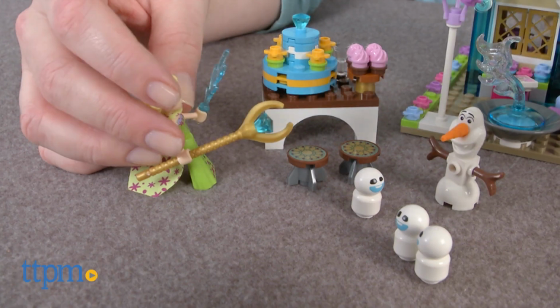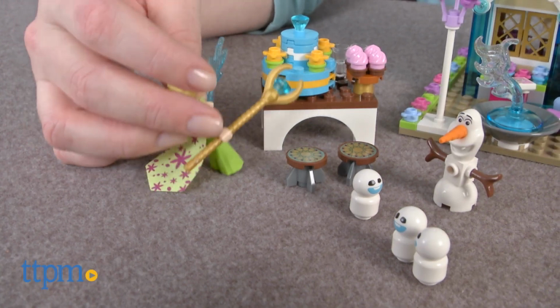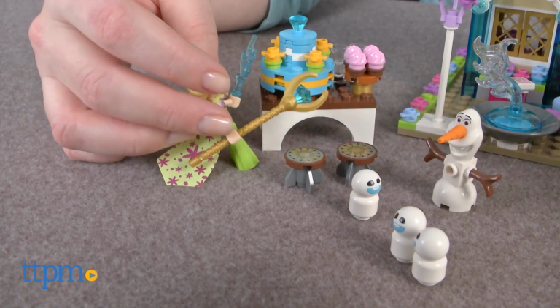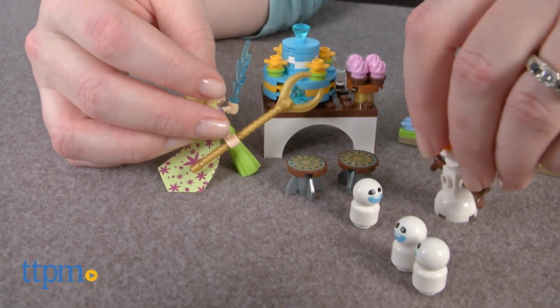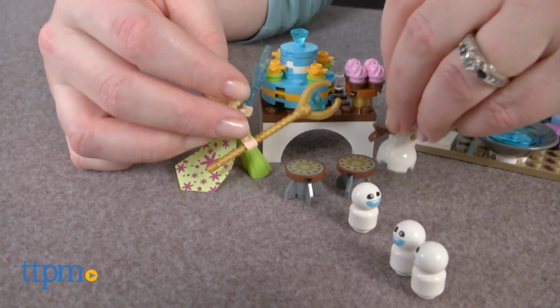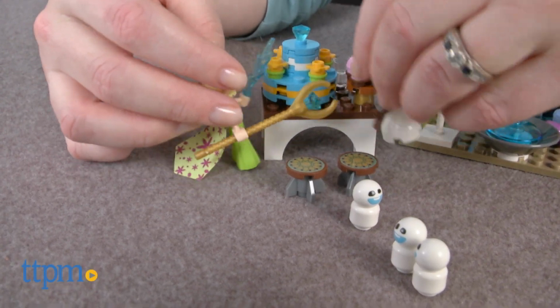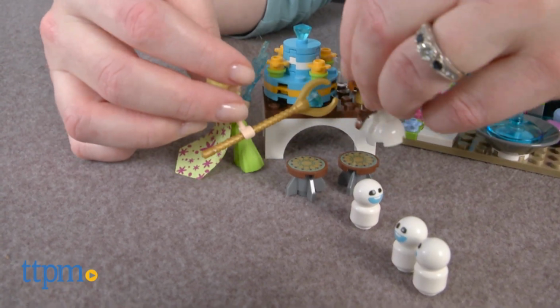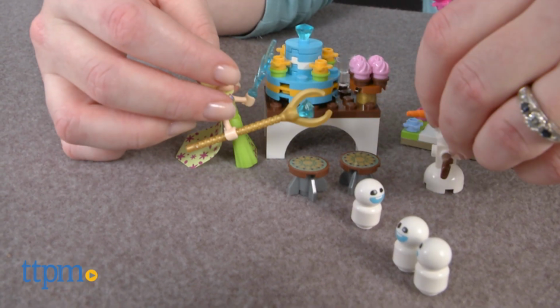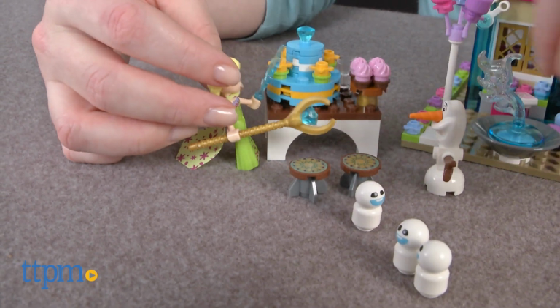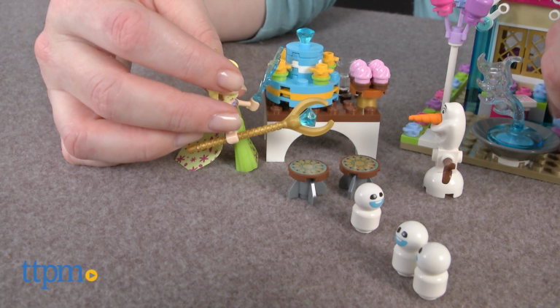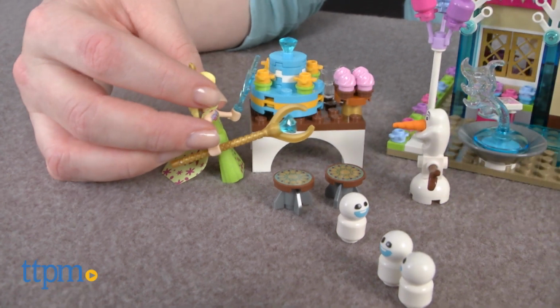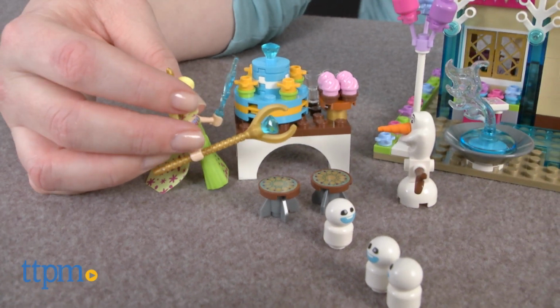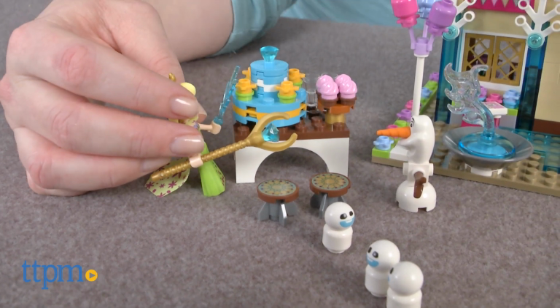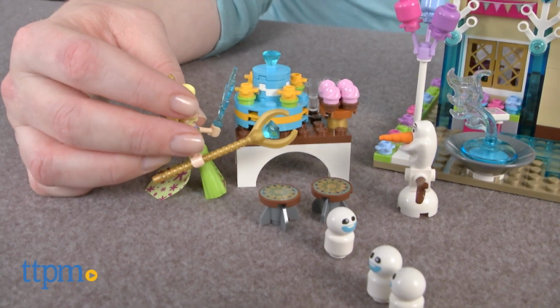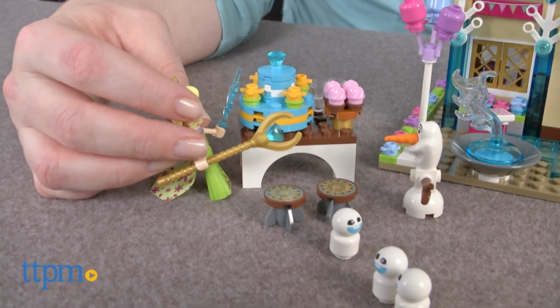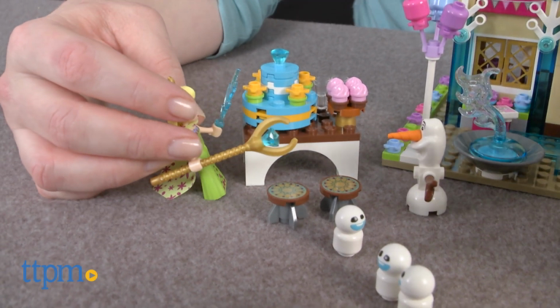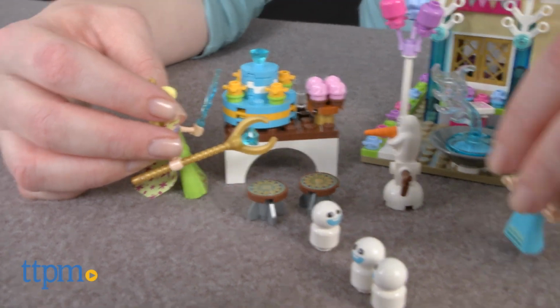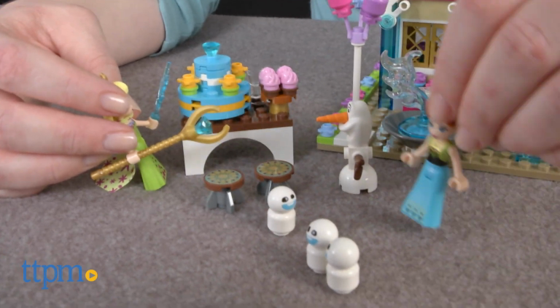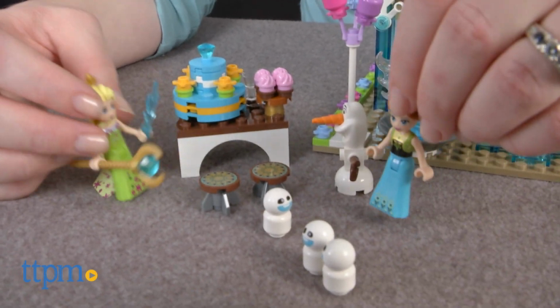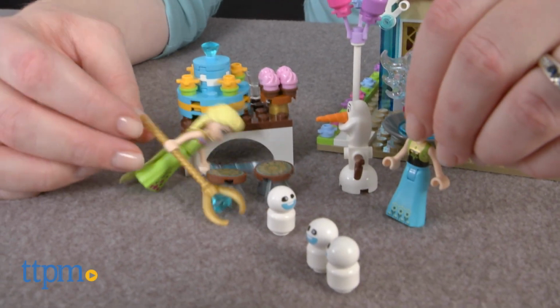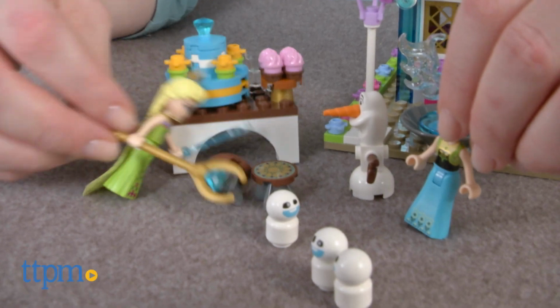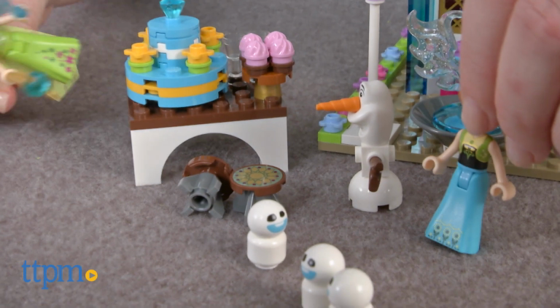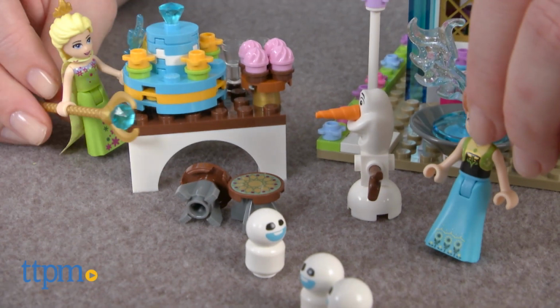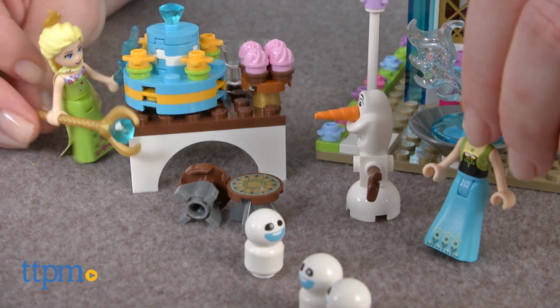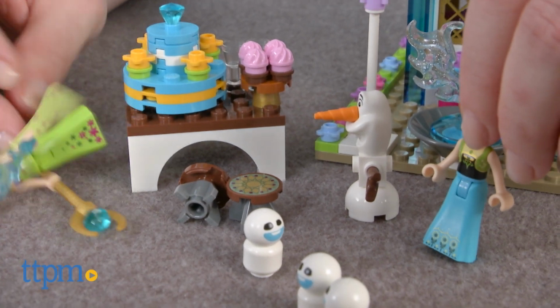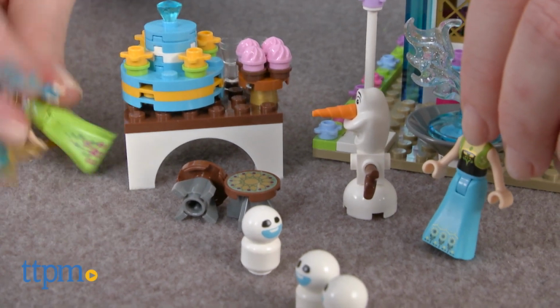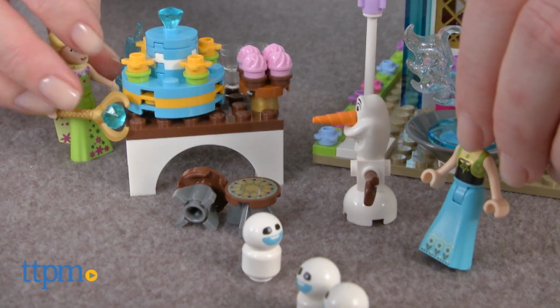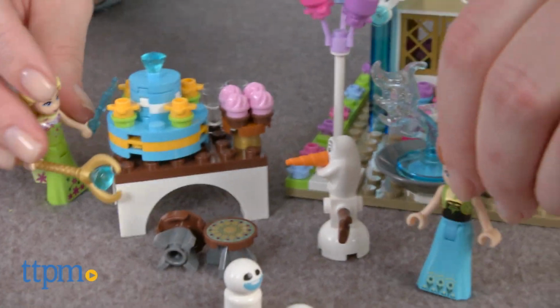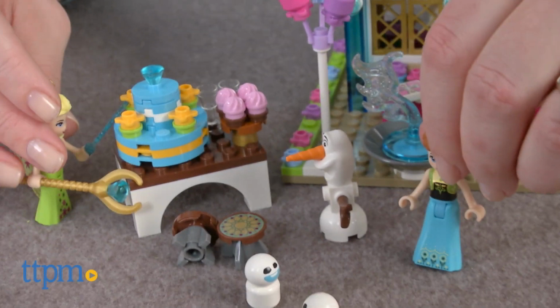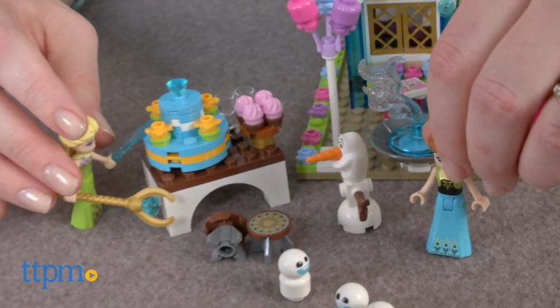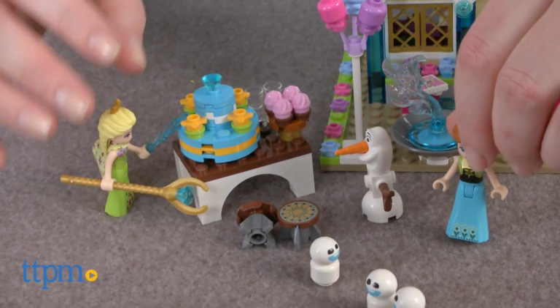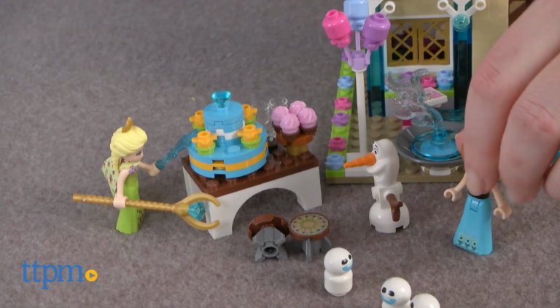This set took our expert builder one hour to complete and the instructions were easy to follow. This will be a fun way for Frozen fans ages 6 to 12 to build and create their own adventures with favorite Frozen characters. There's a lot of great detail to encourage all sorts of imaginative play.